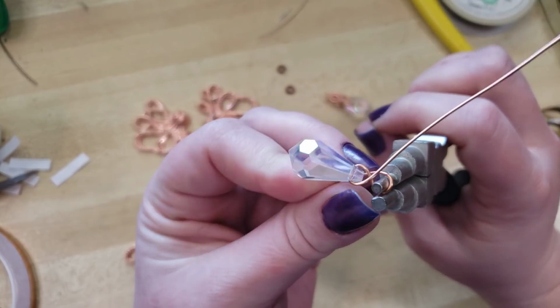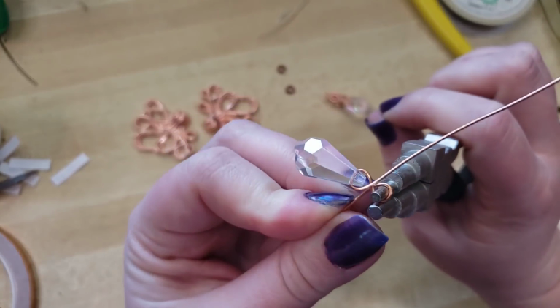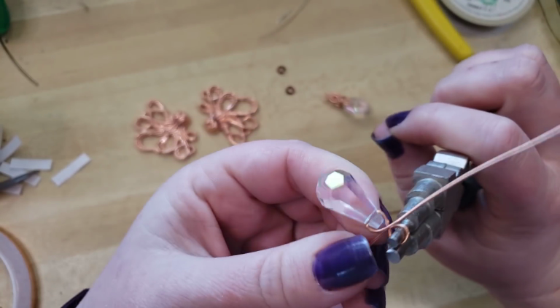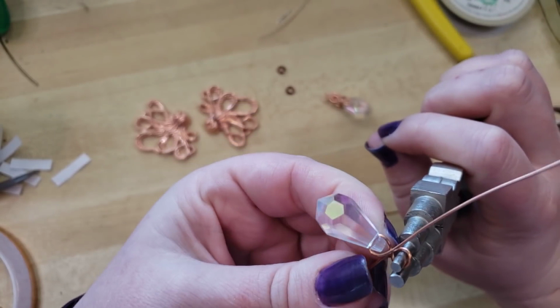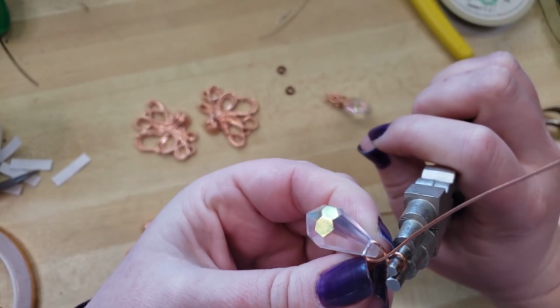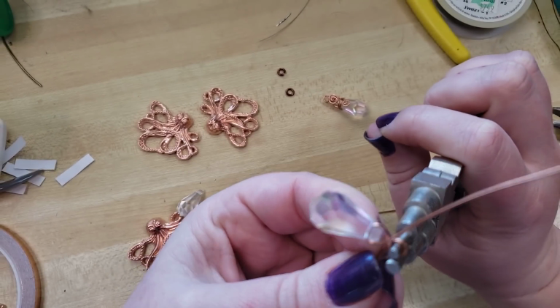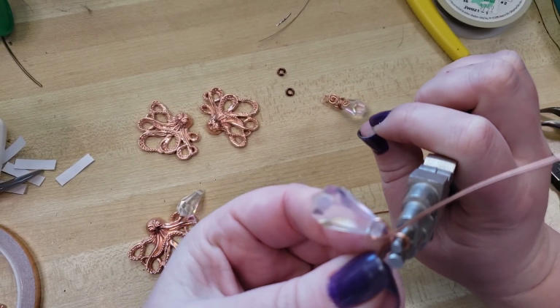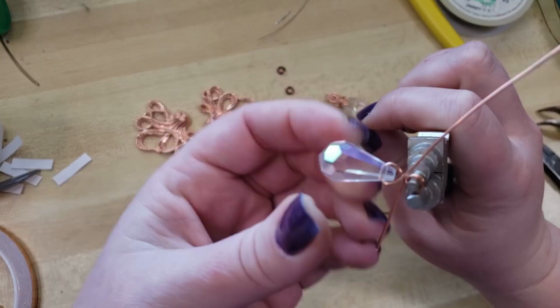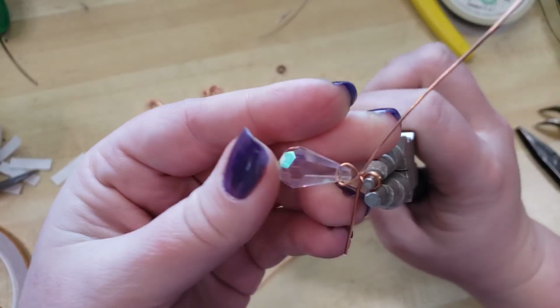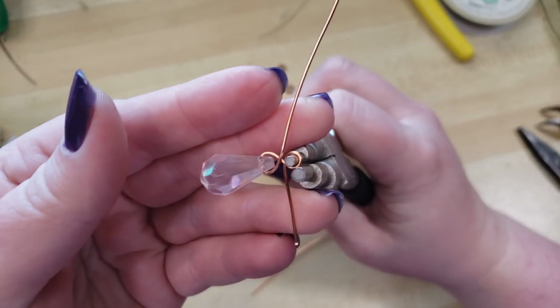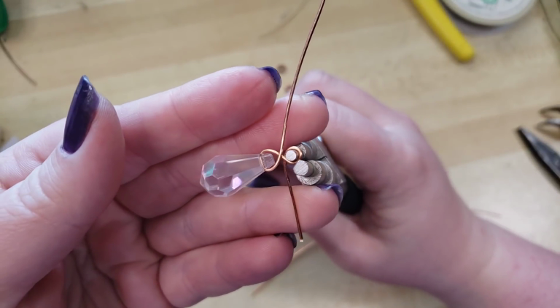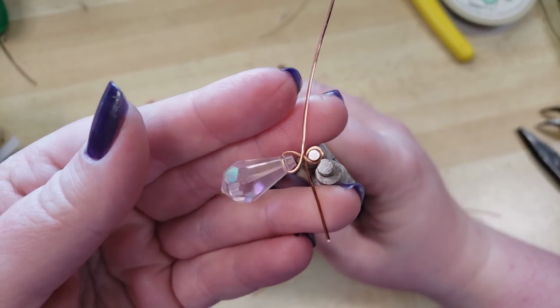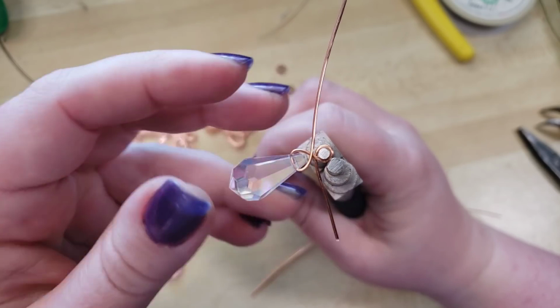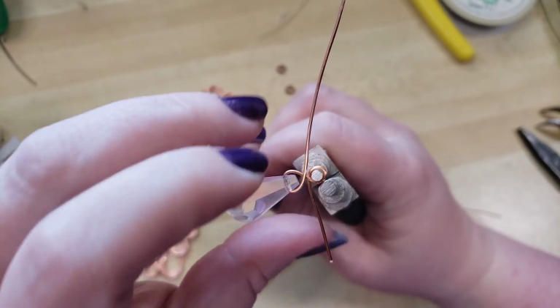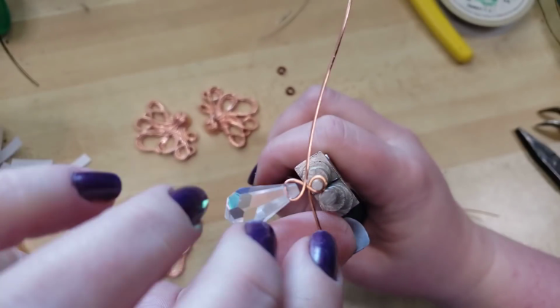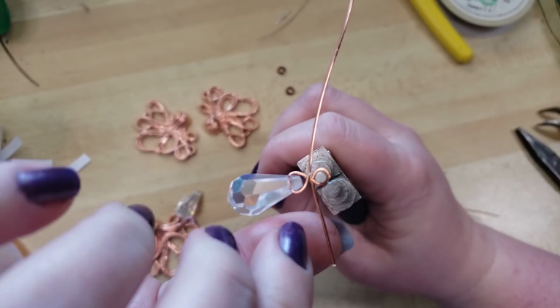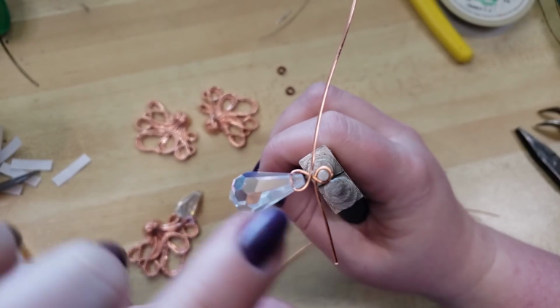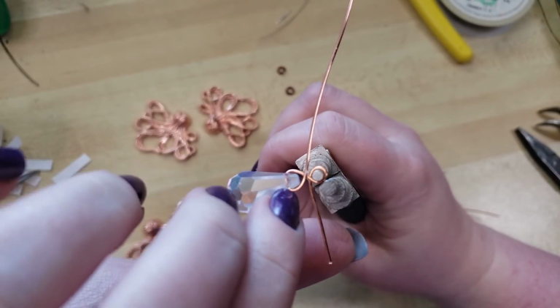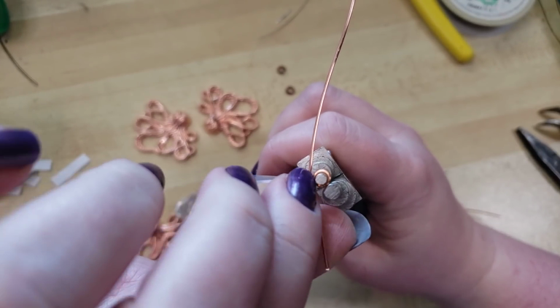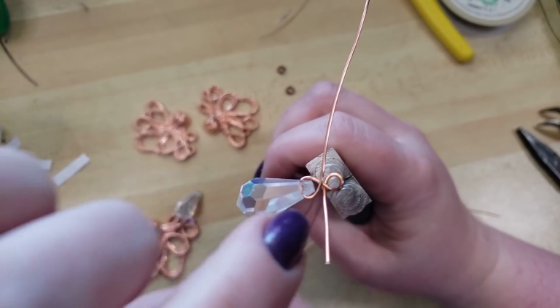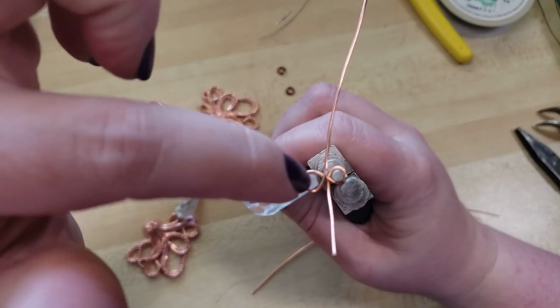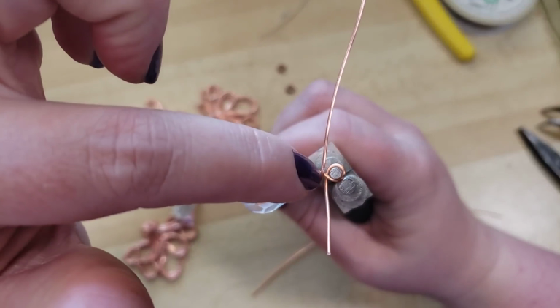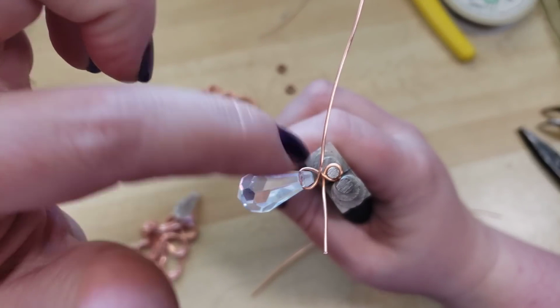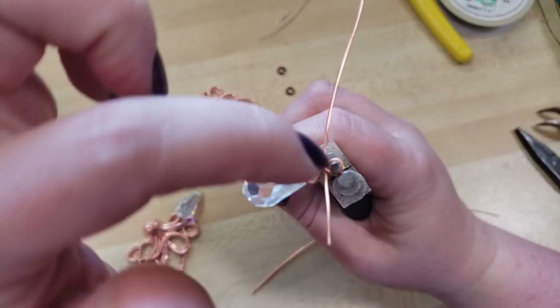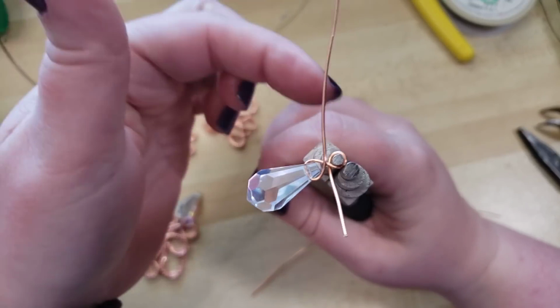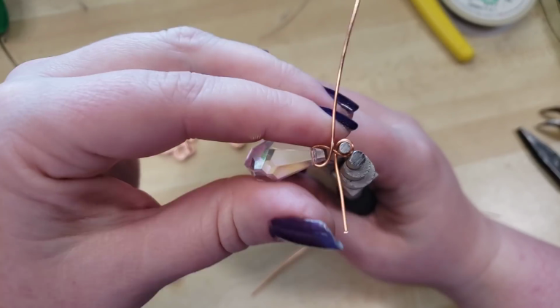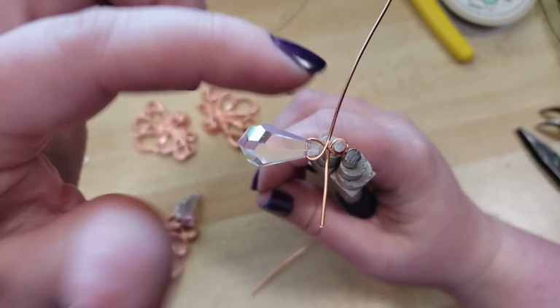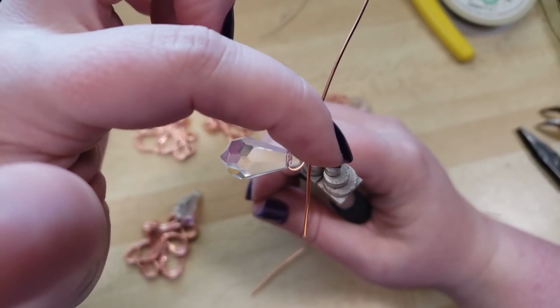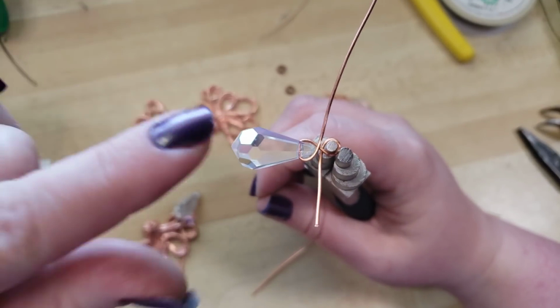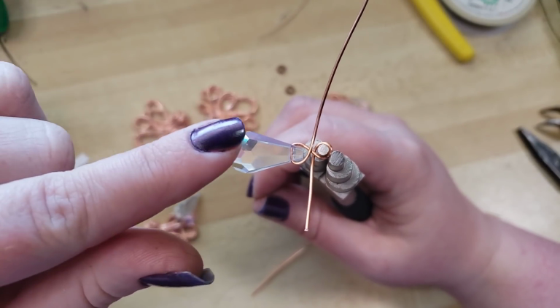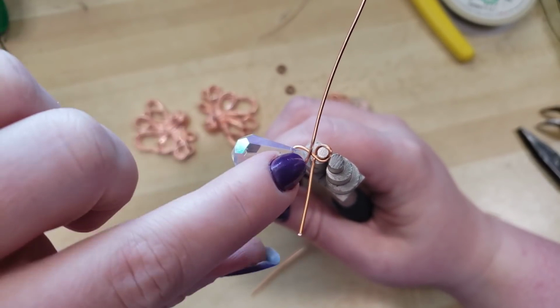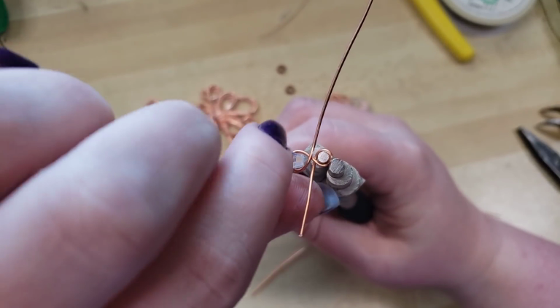I'm just wrapping this loop around, trying to keep it nice and snug on the mandrel, and now I'm going to wrap around both wires.